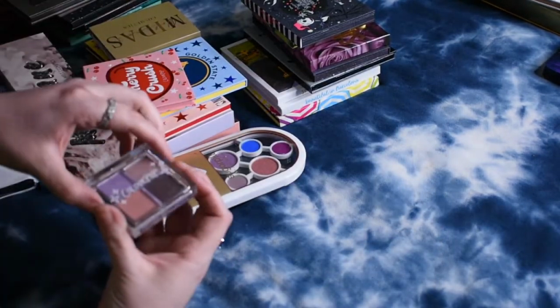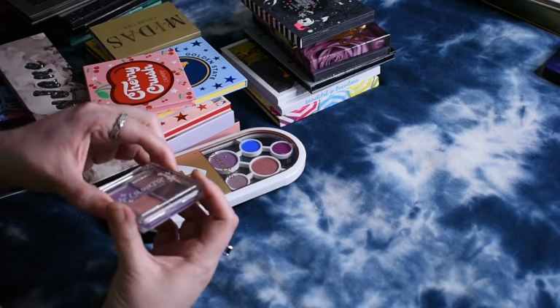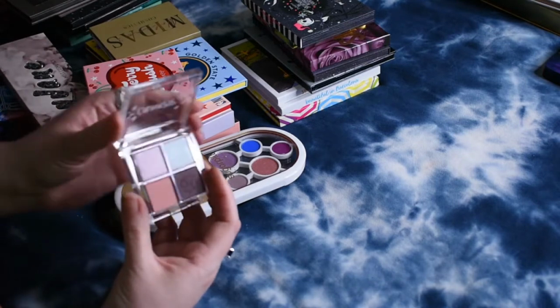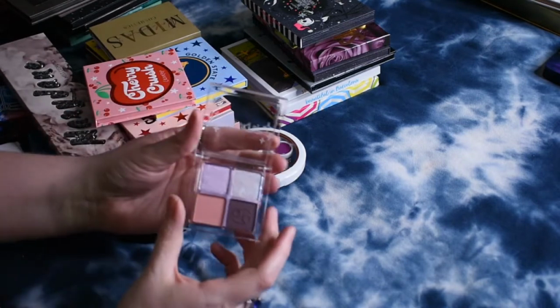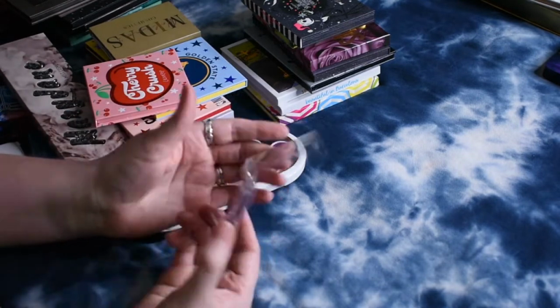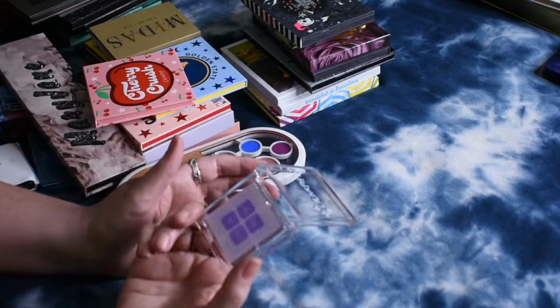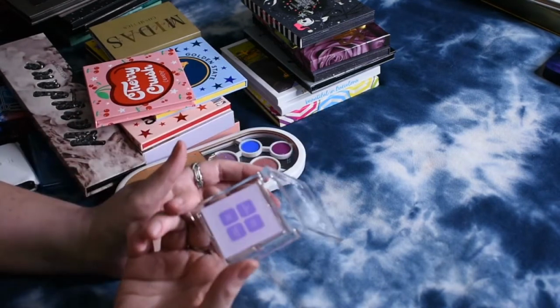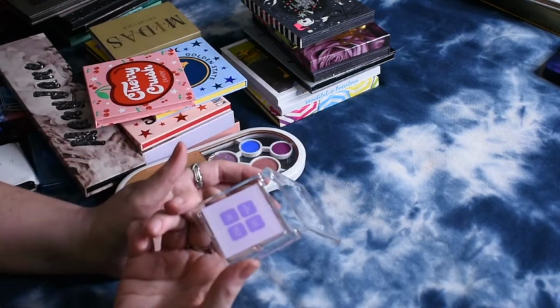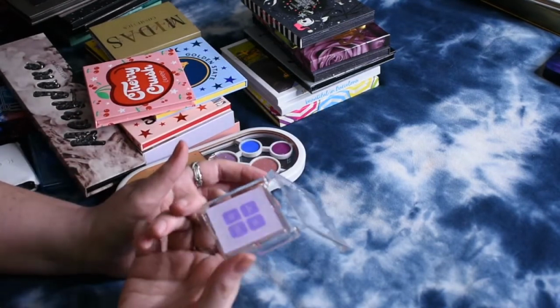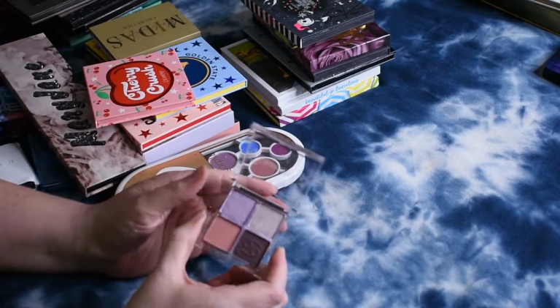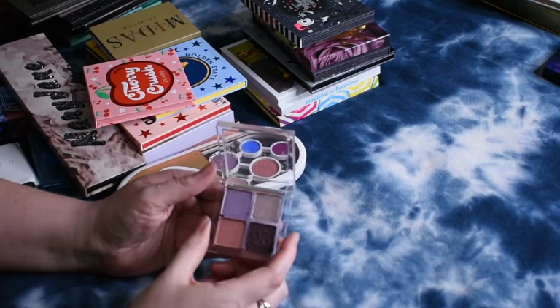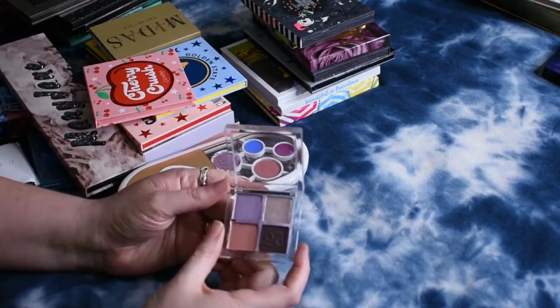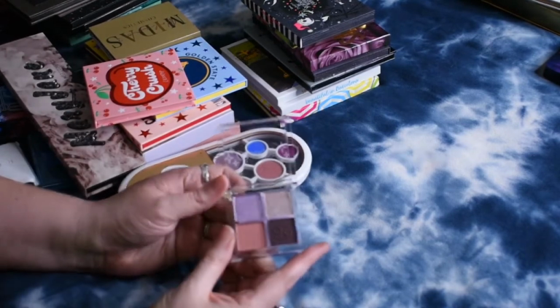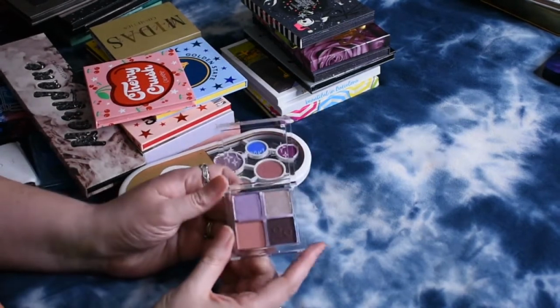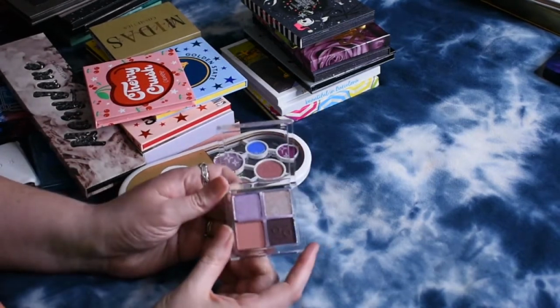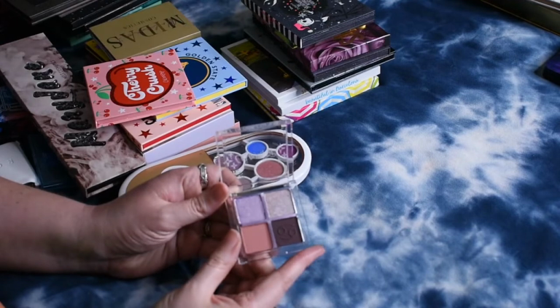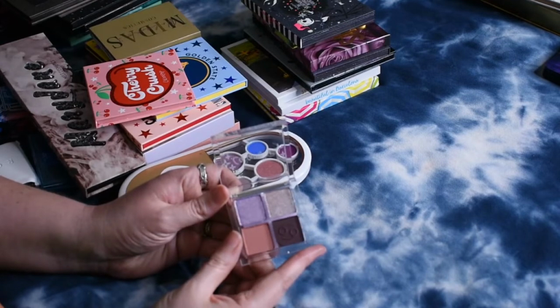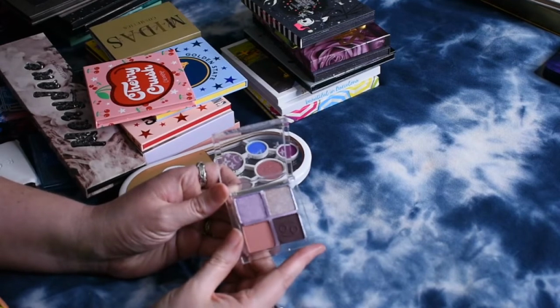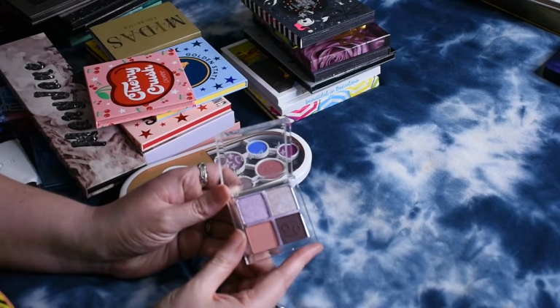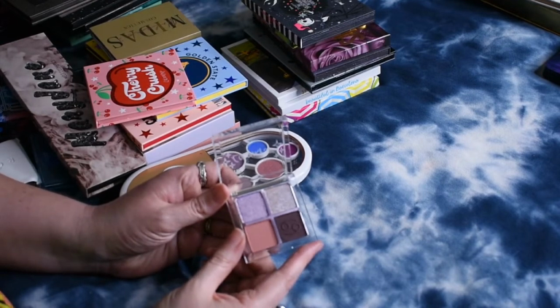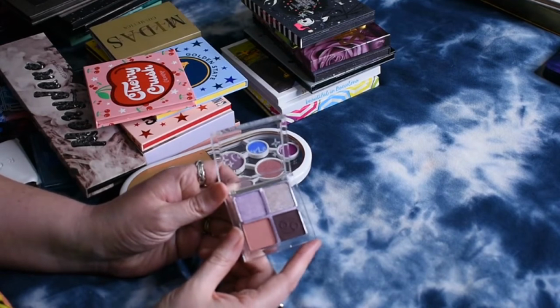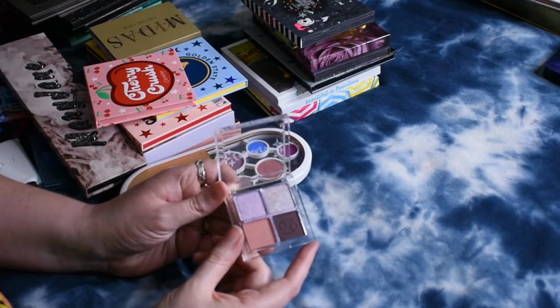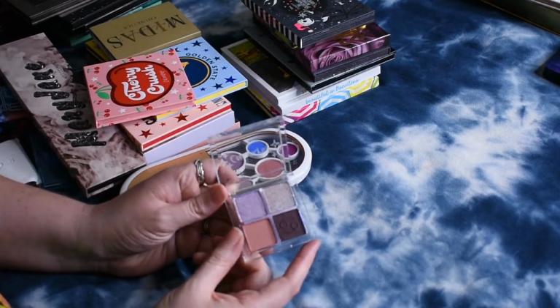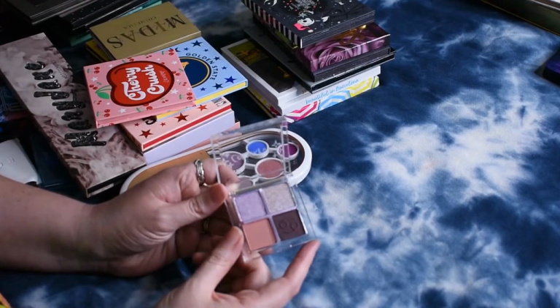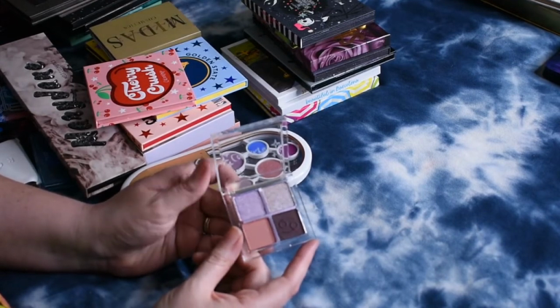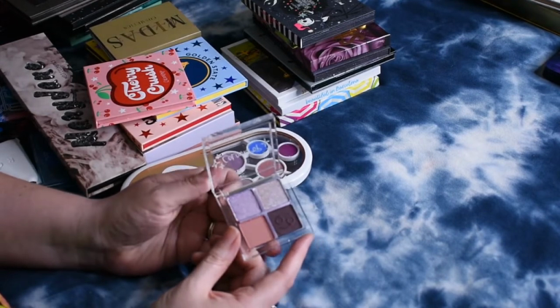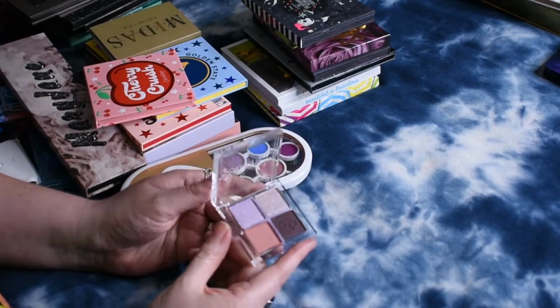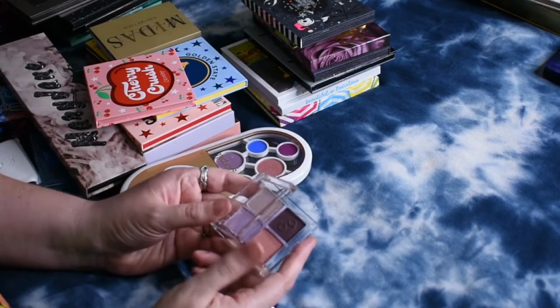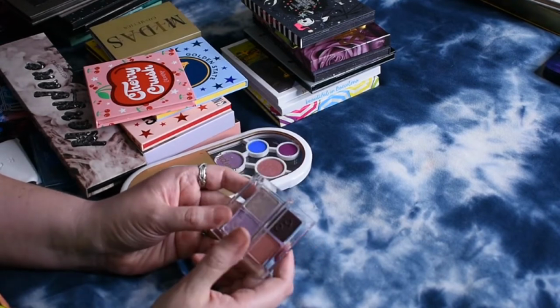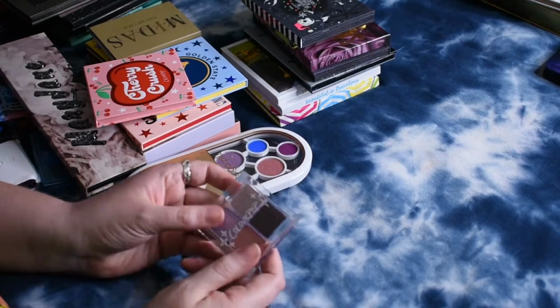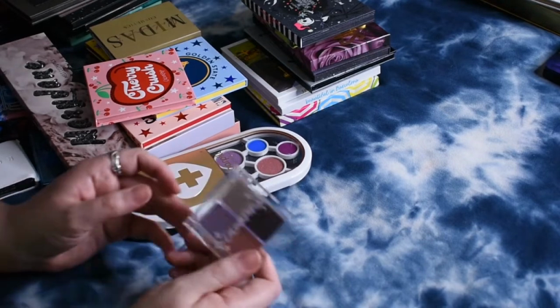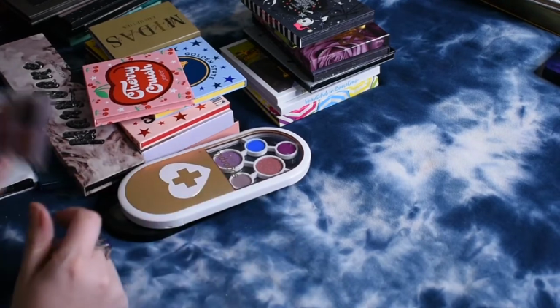This ColourPop quad is called Tender Loving Cancer — such an odd name for a palette. But I do like the little purple-y, mauve-y color story, so I'm going to hang on to that one.